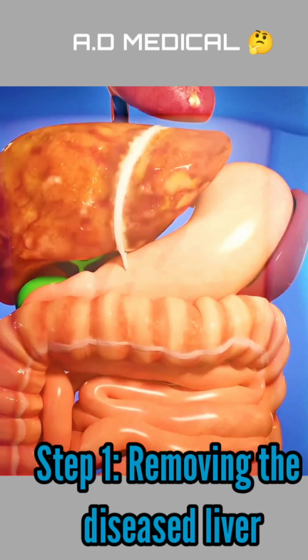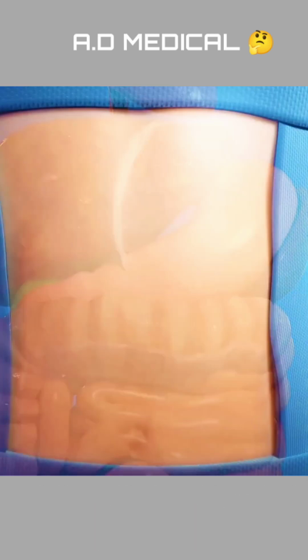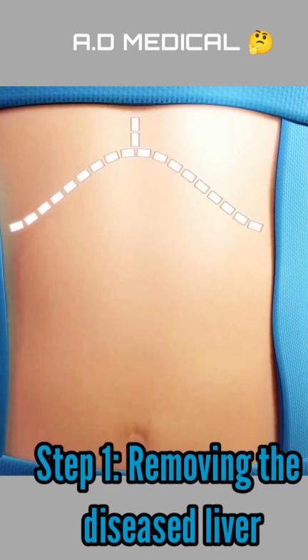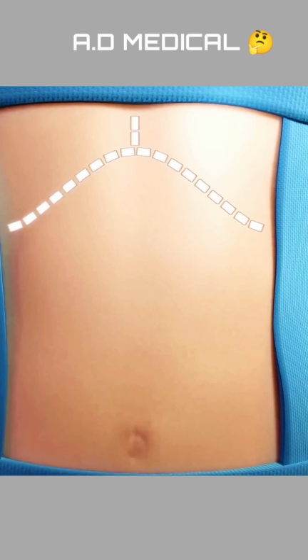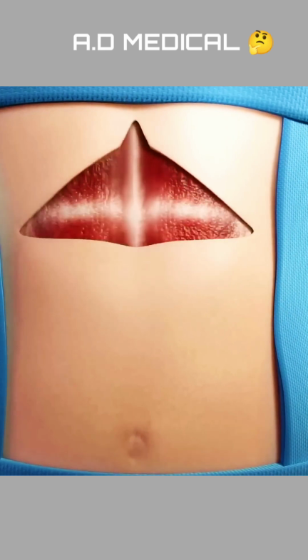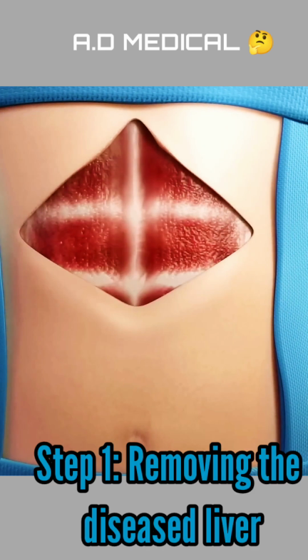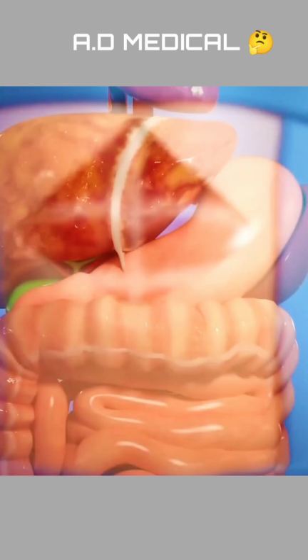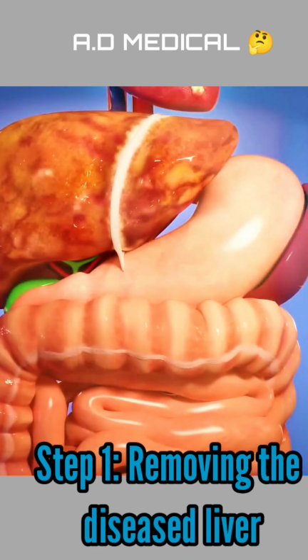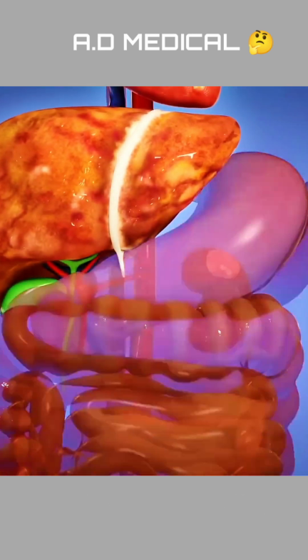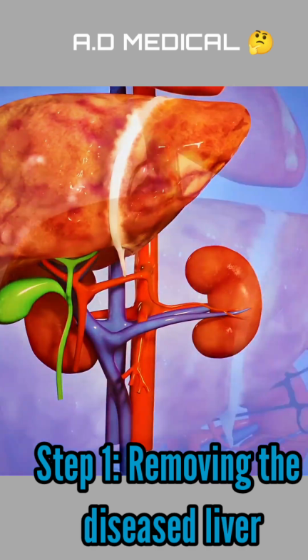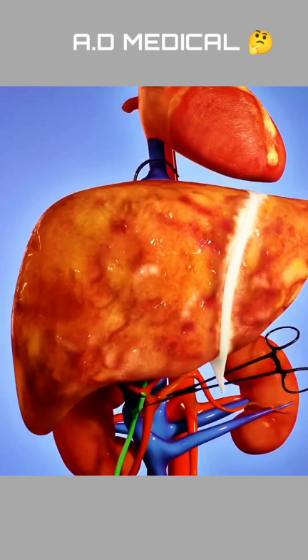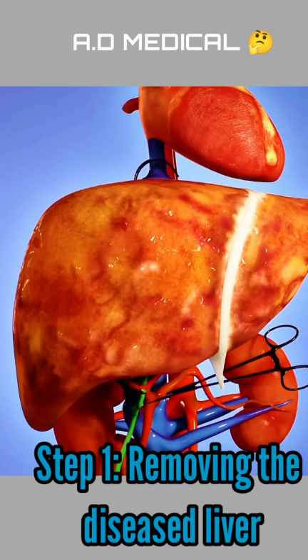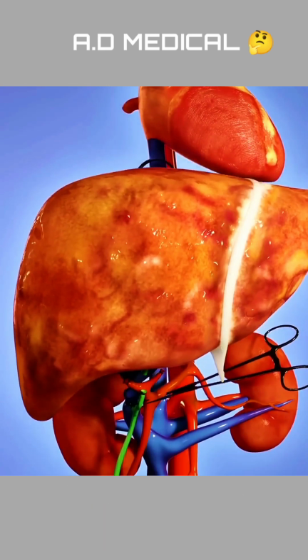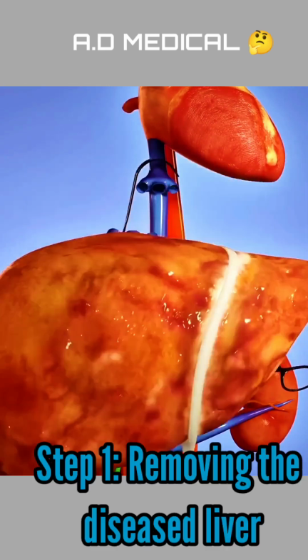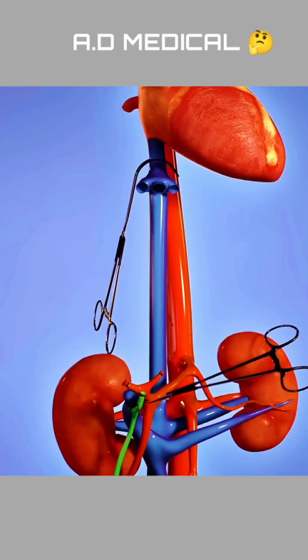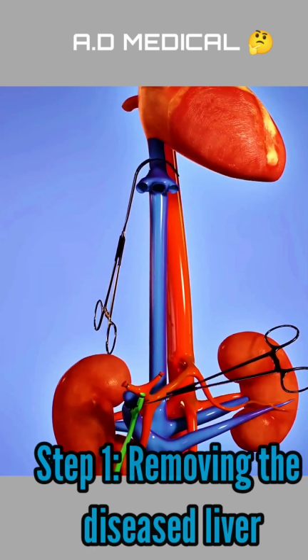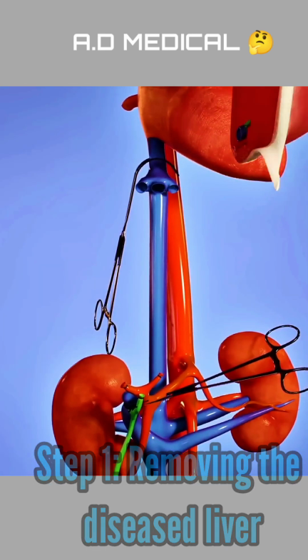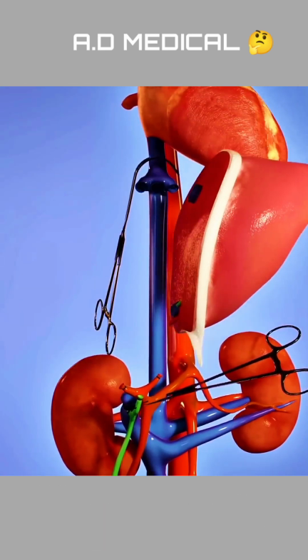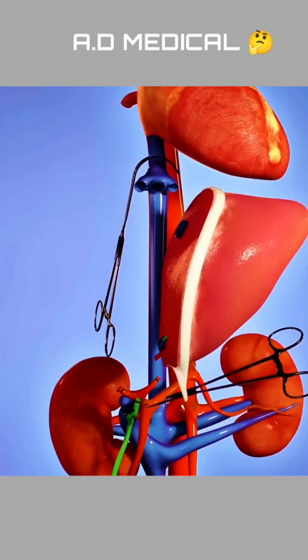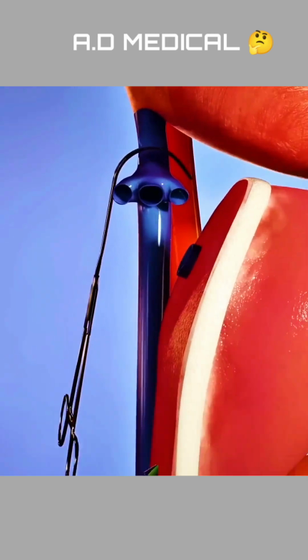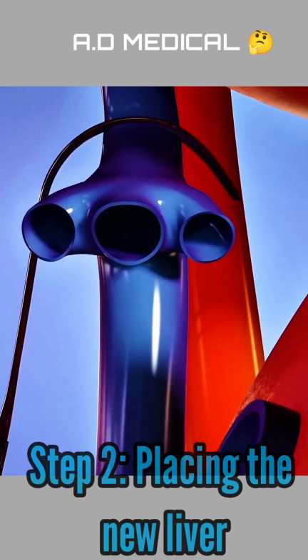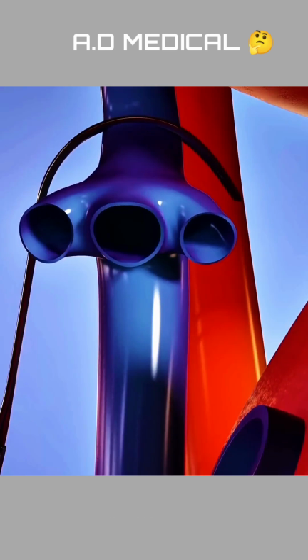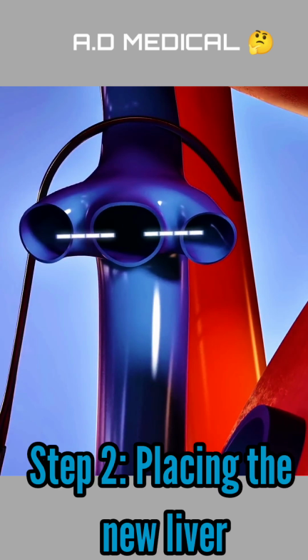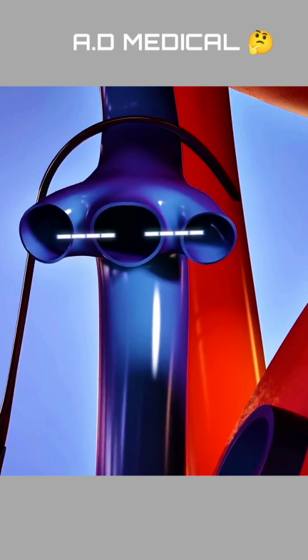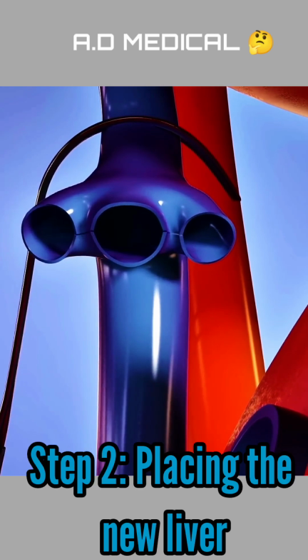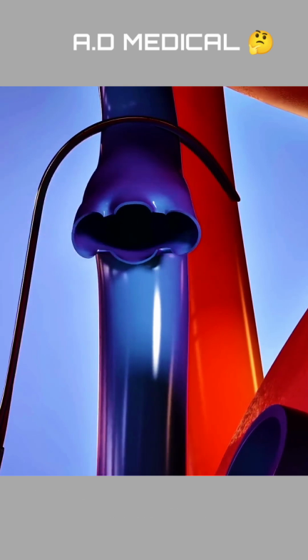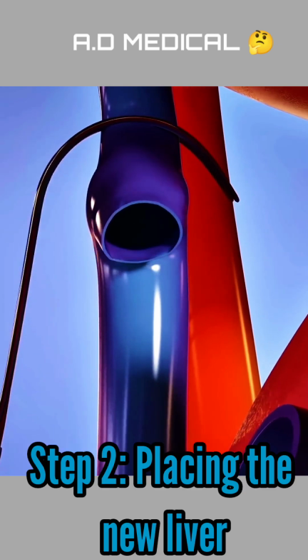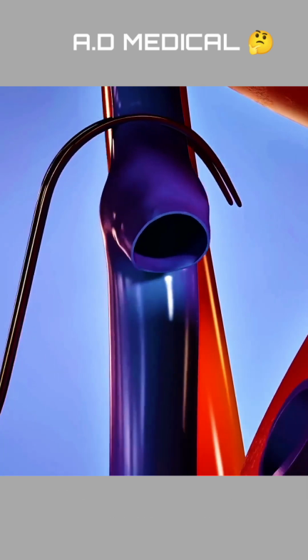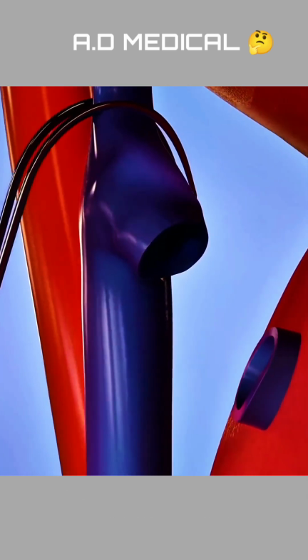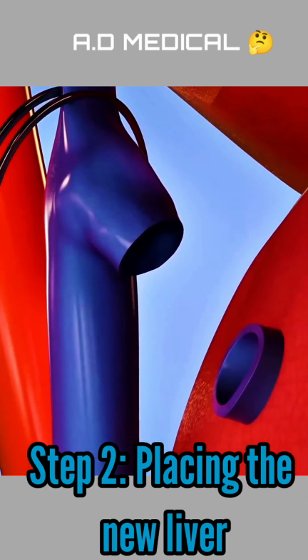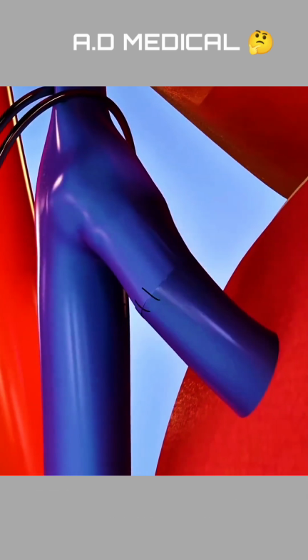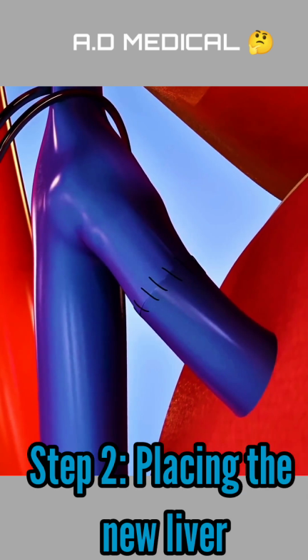During the procedure, surgeons carefully remove the damaged liver while ensuring all major blood vessels and bile ducts are properly connected. The new liver is then placed inside the patient's body and connected to the blood vessels and bile ducts.